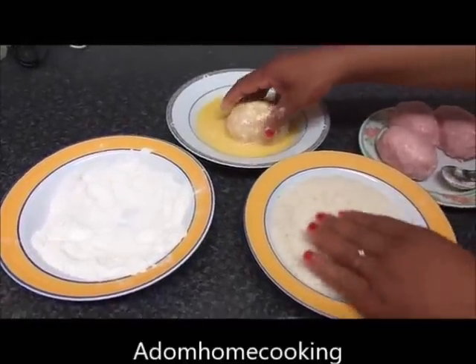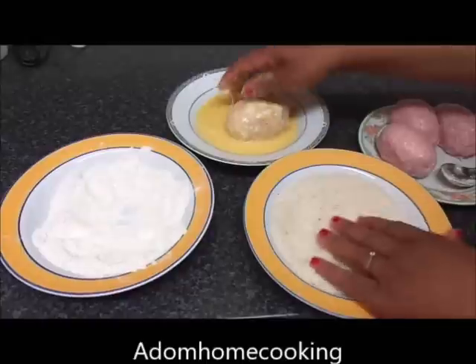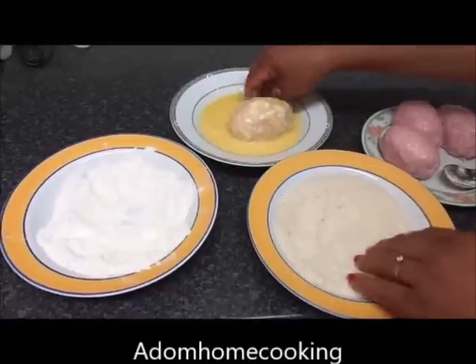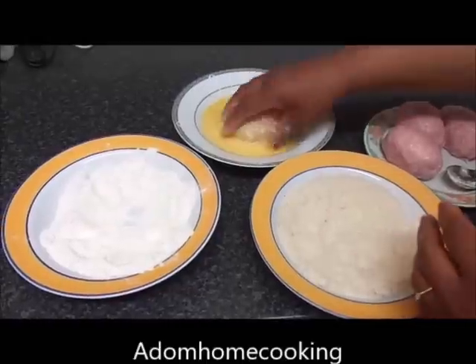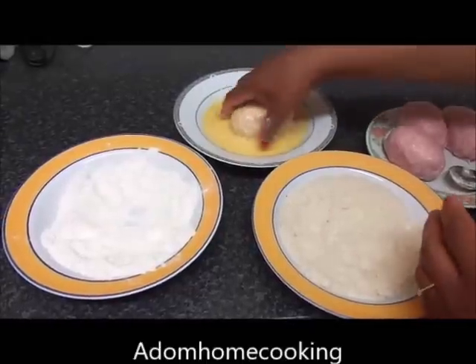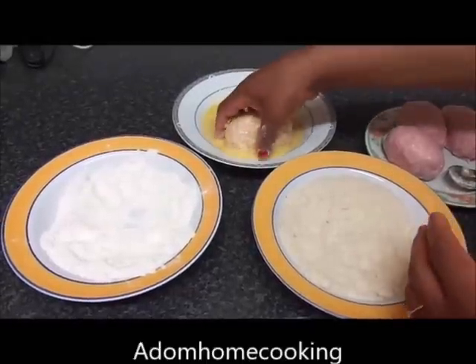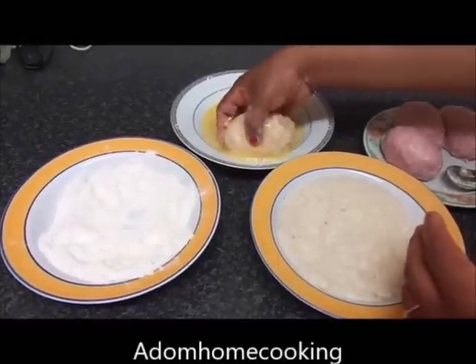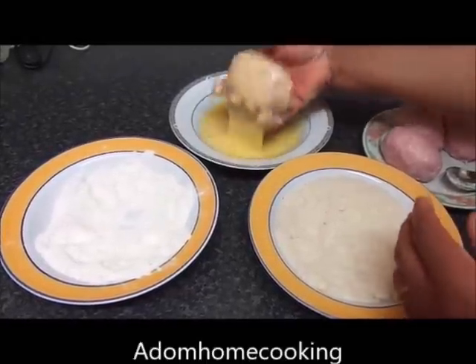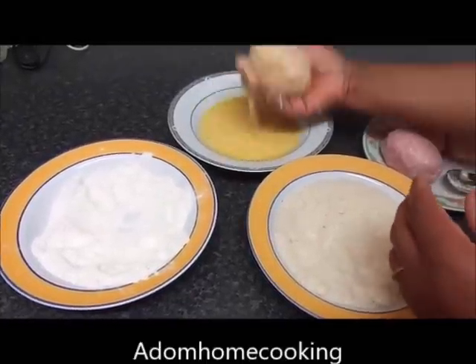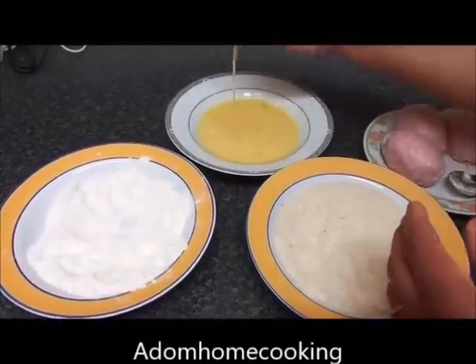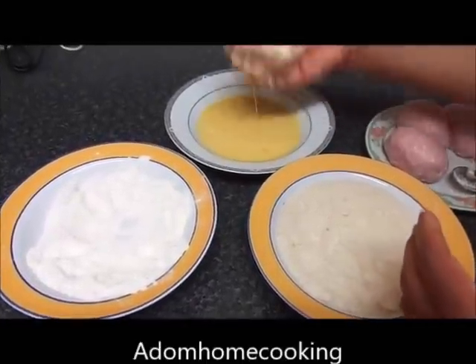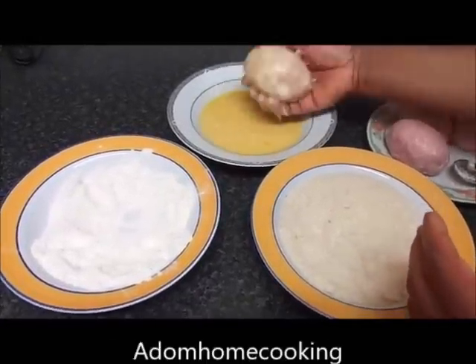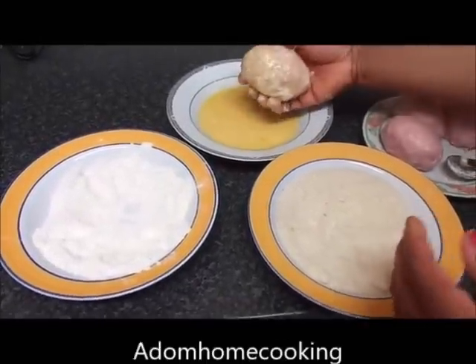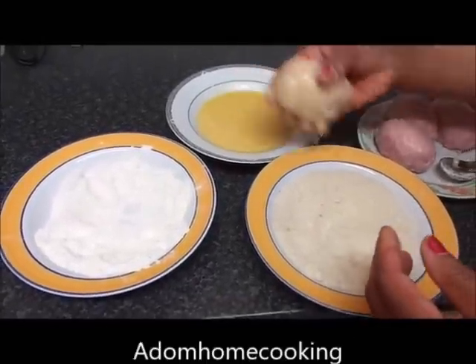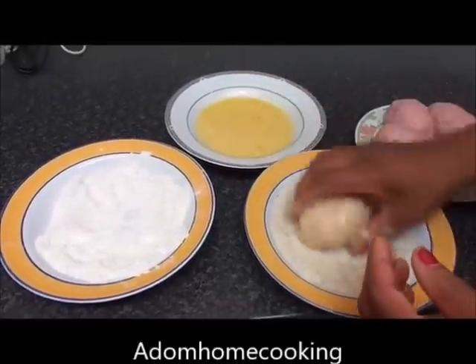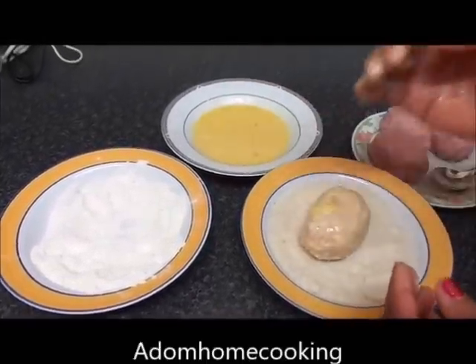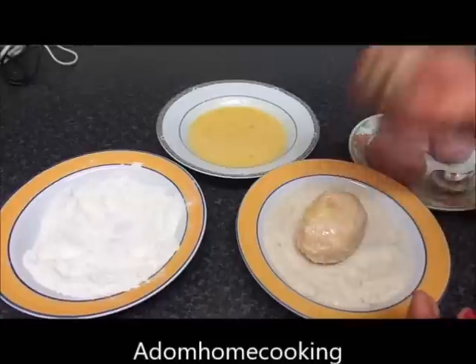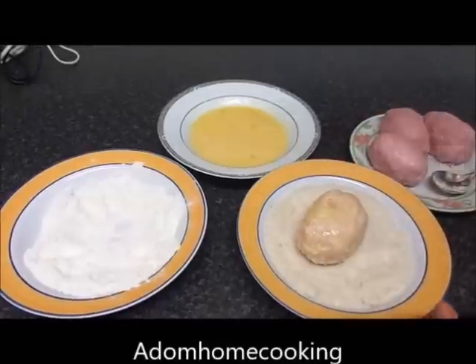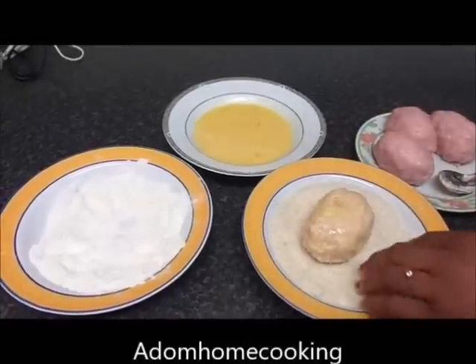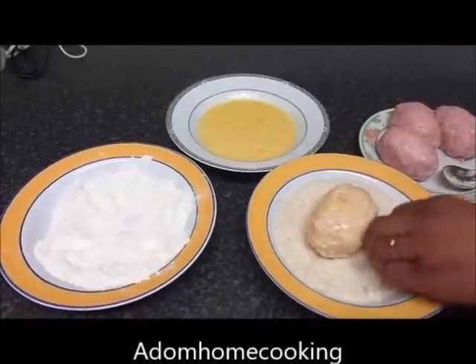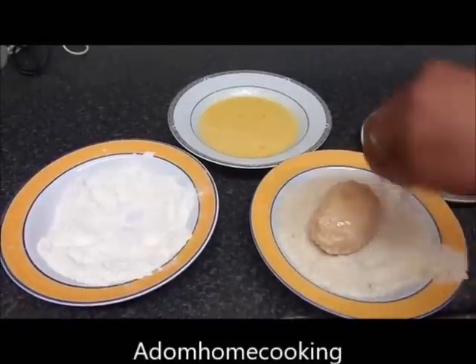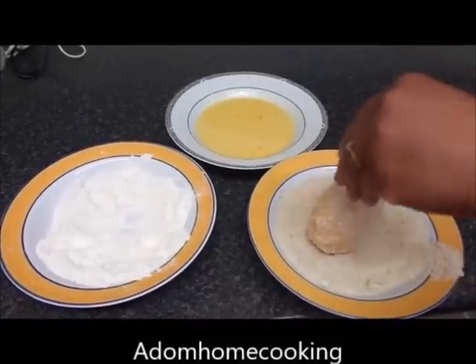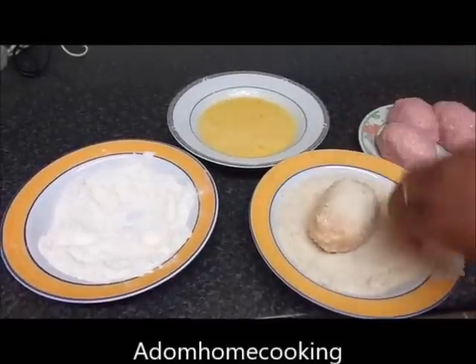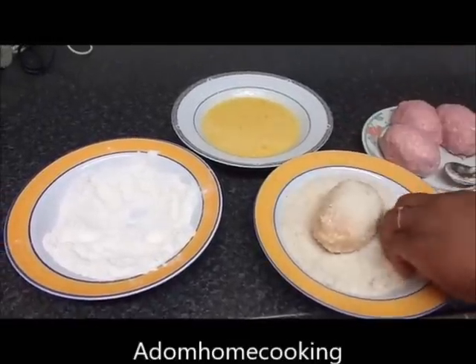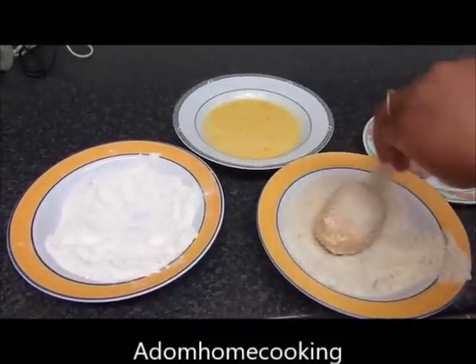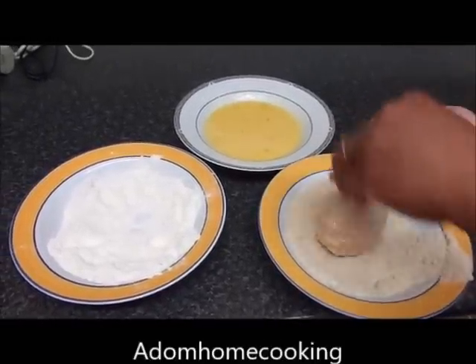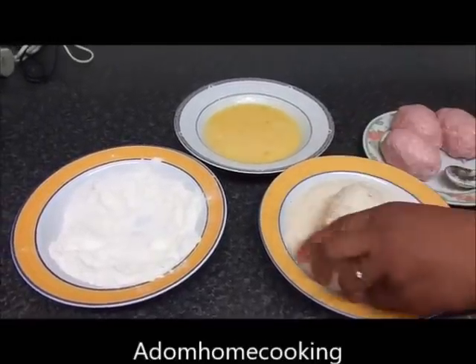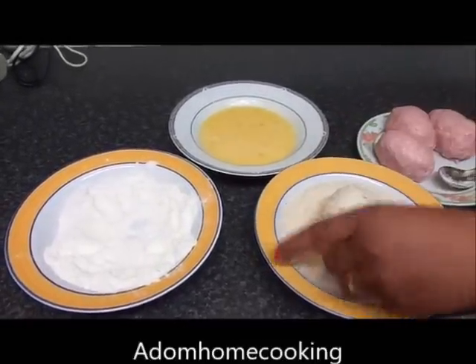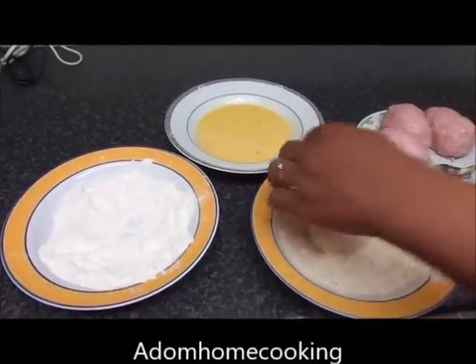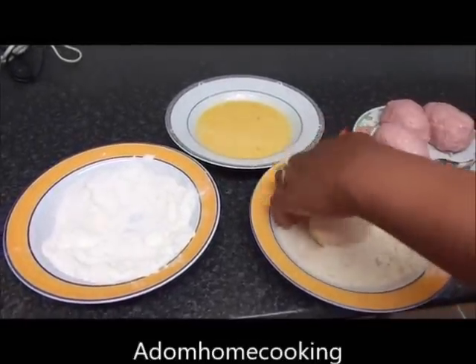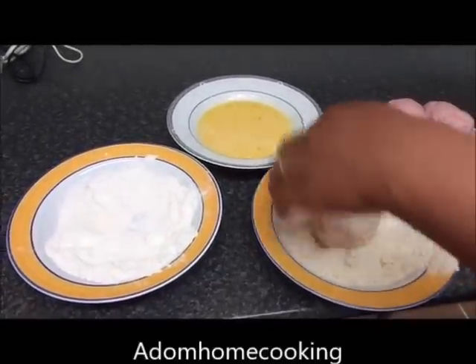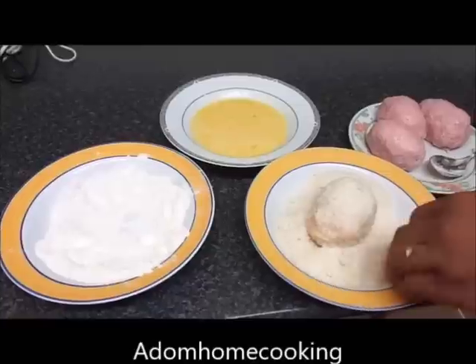I wash my hands. I'm going to pass it through — I'm using both hands so I don't get it too messy. I'm just going to cover this completely.